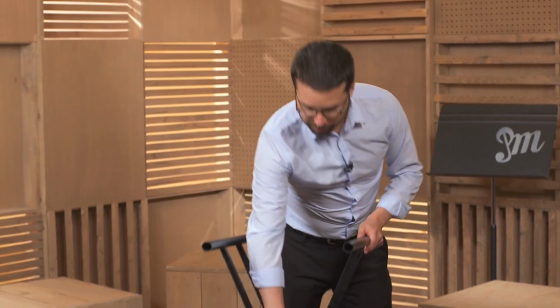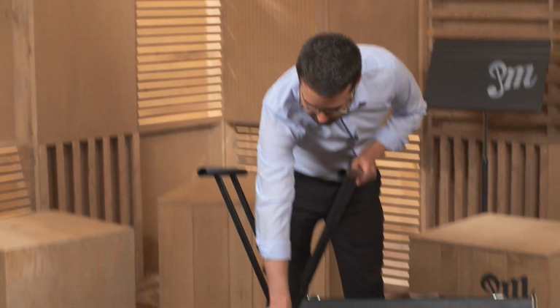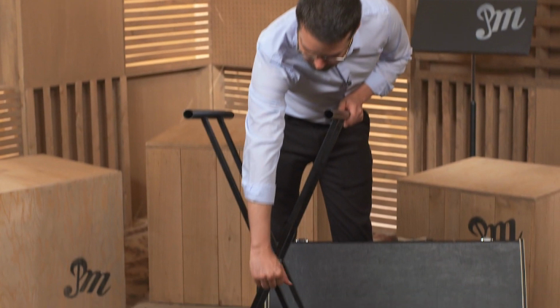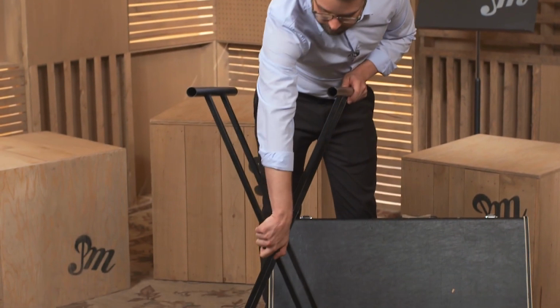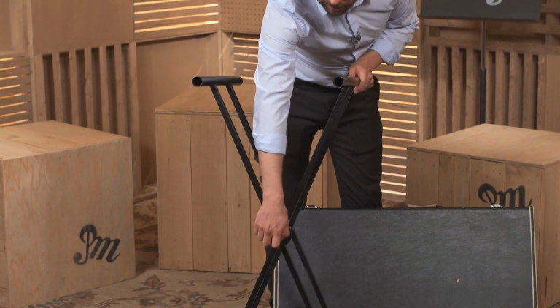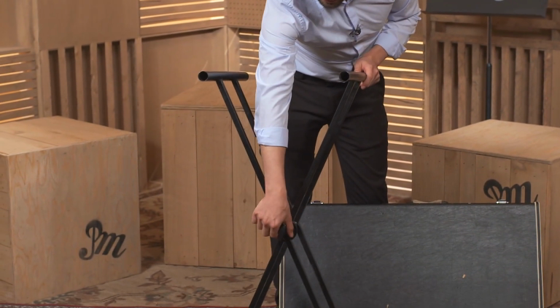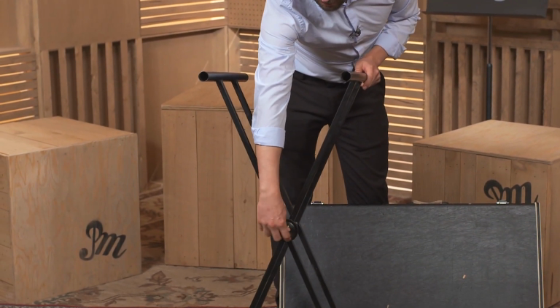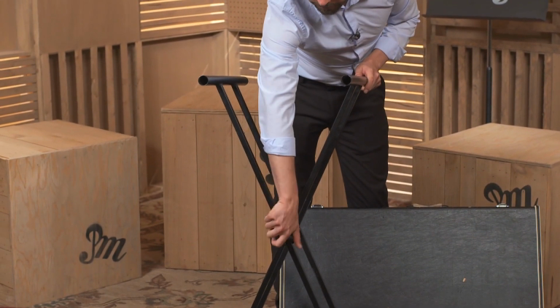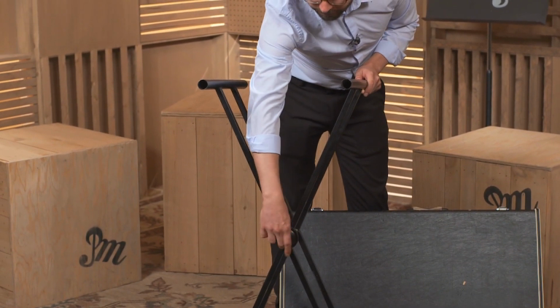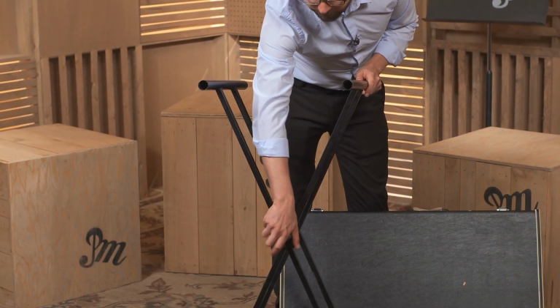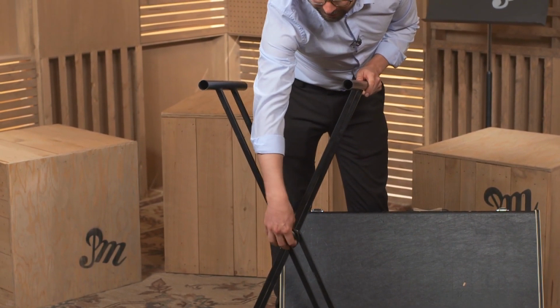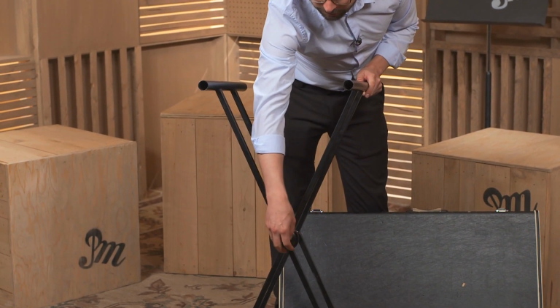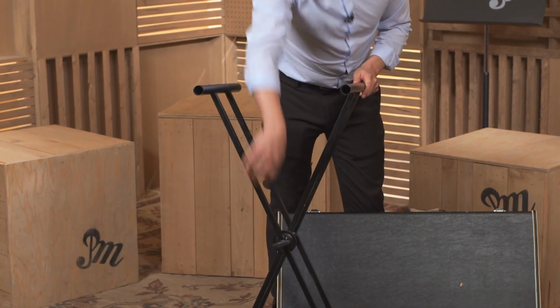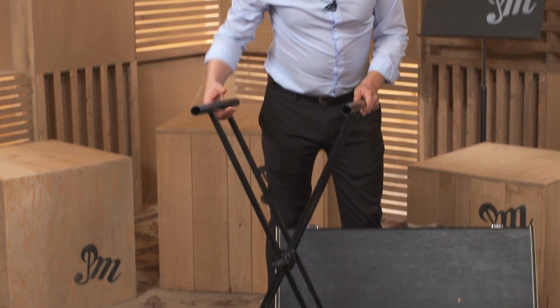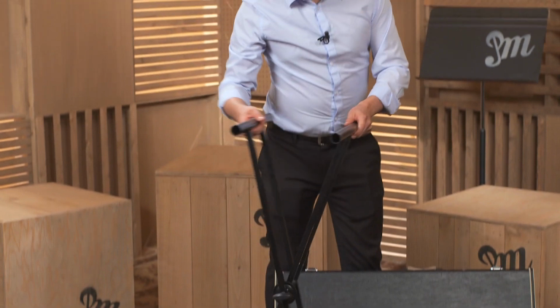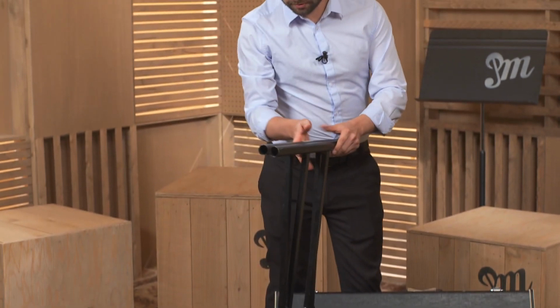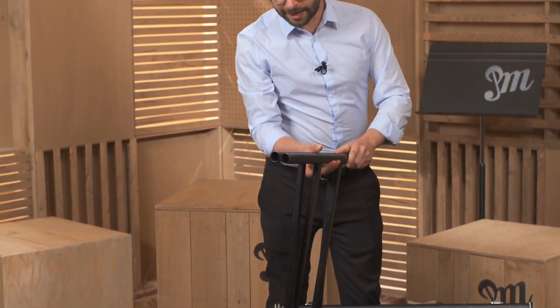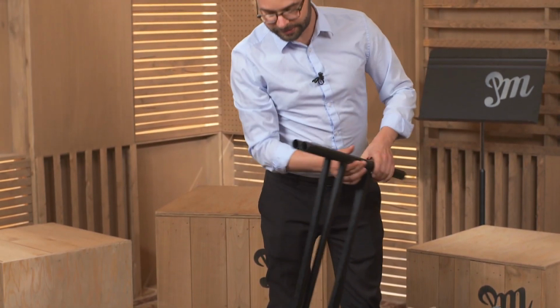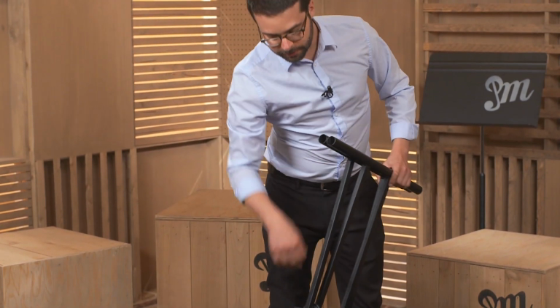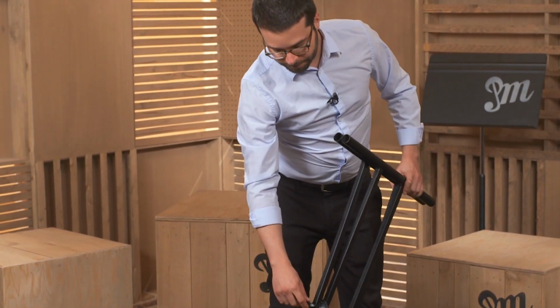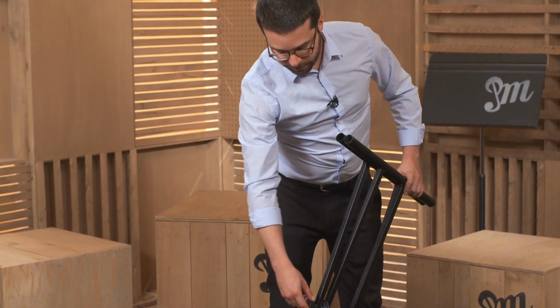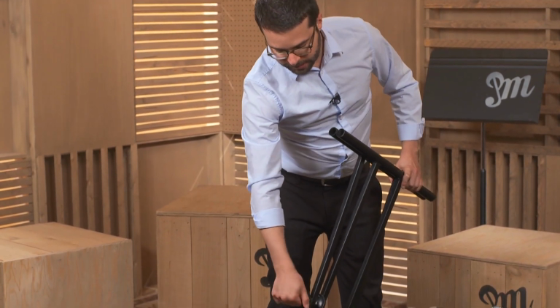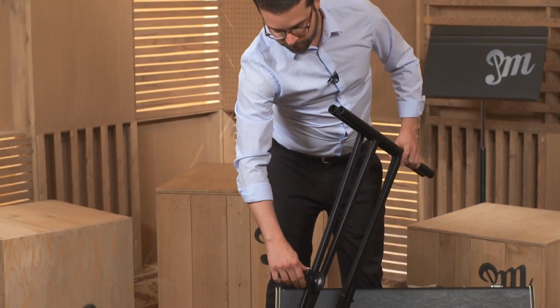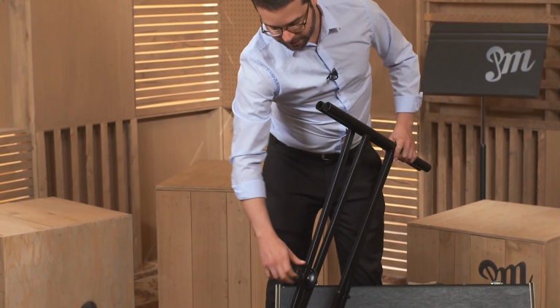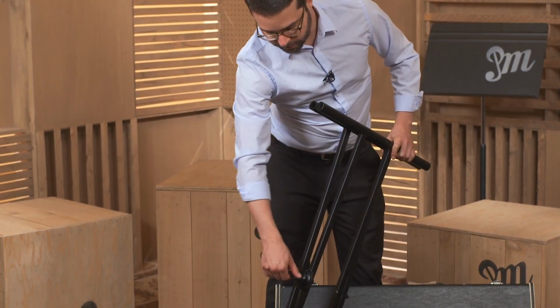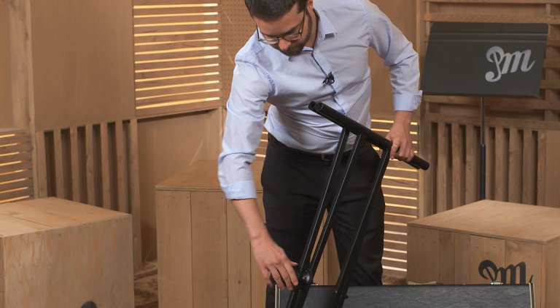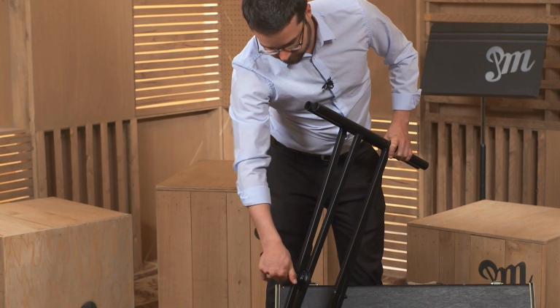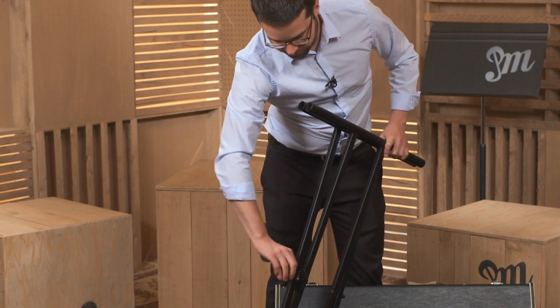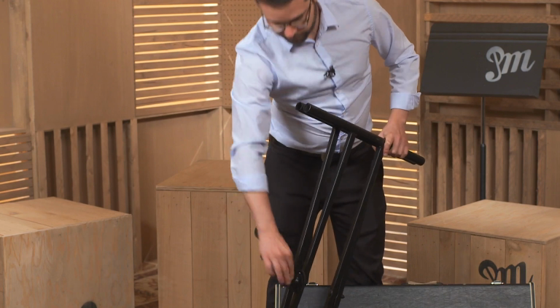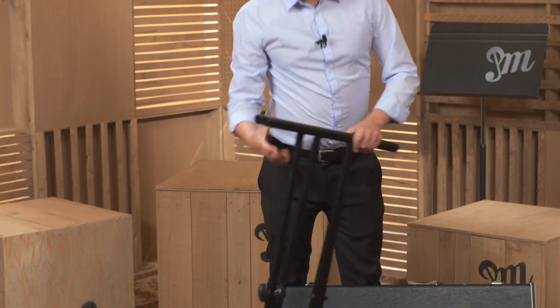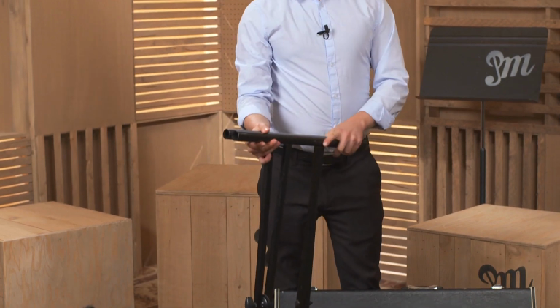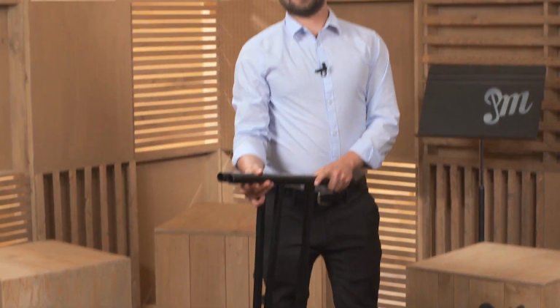Then loosen the wingnut of the stand, collapse the stand, tighten the wingnut again, and you're good to go.